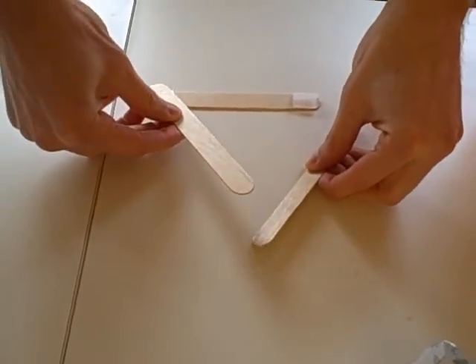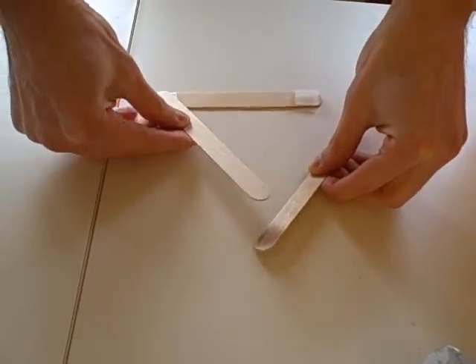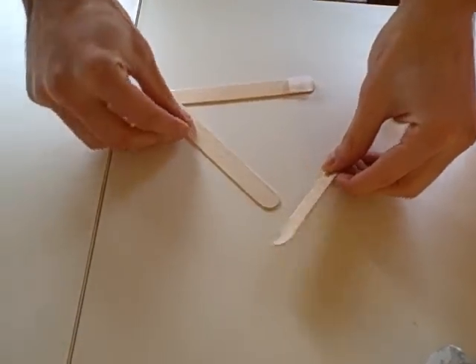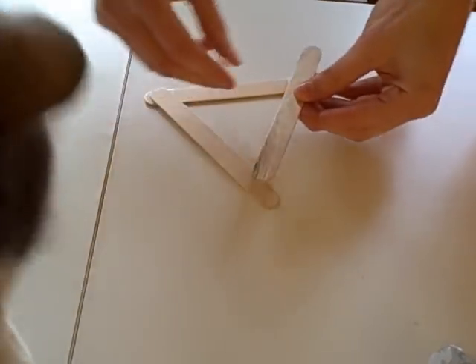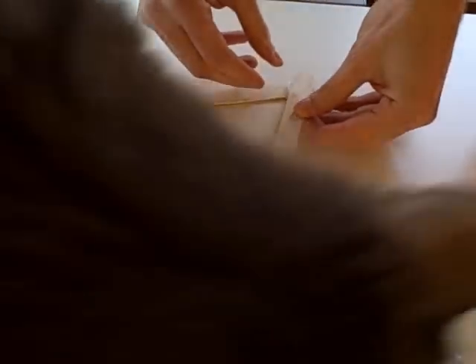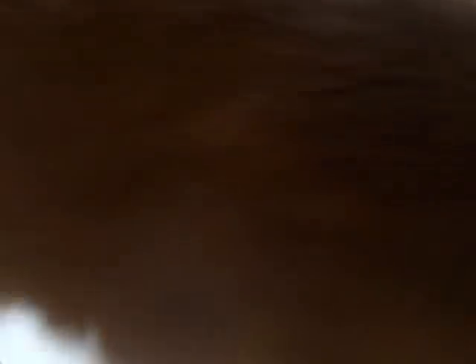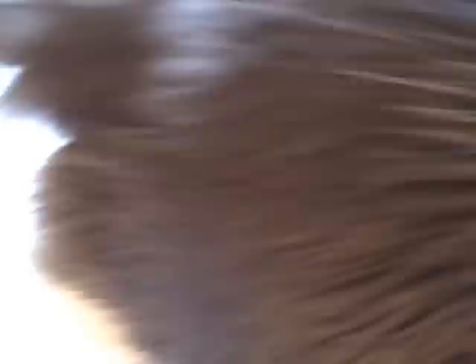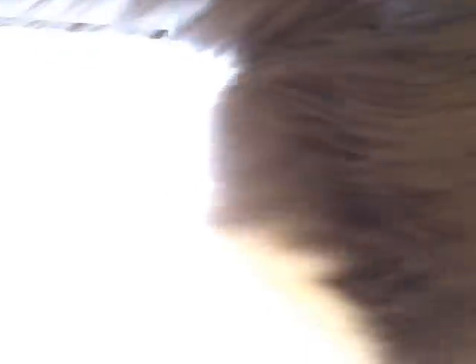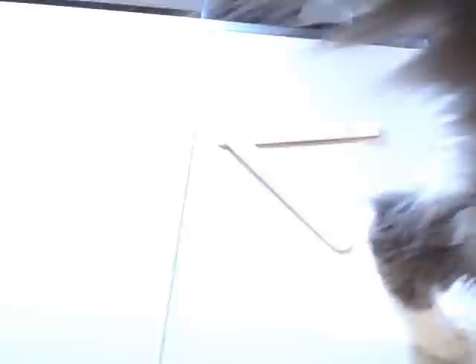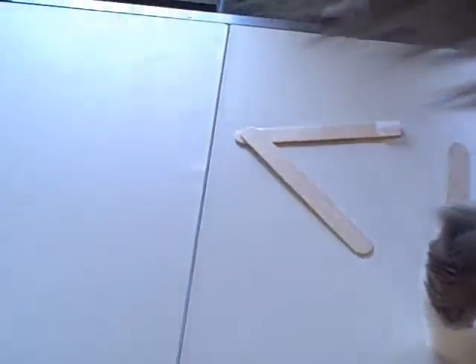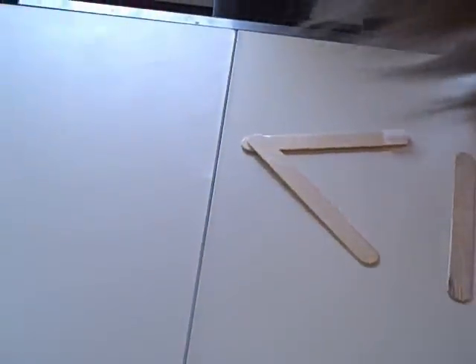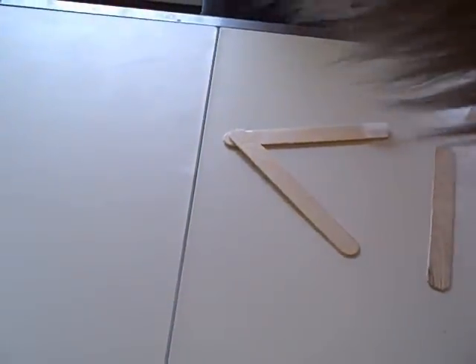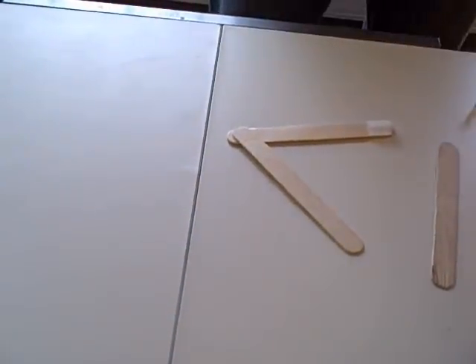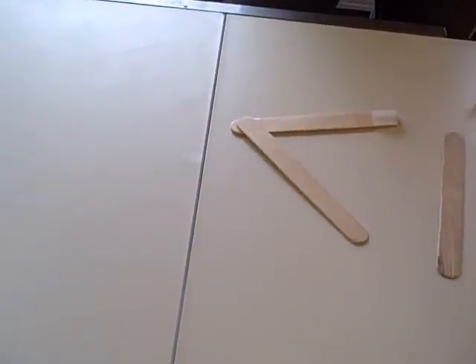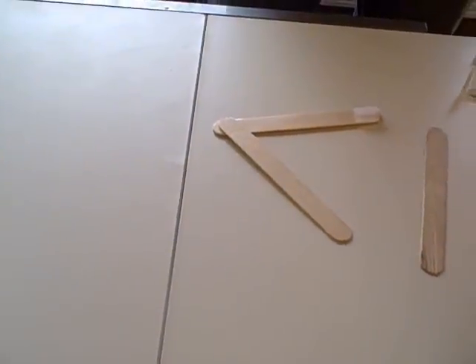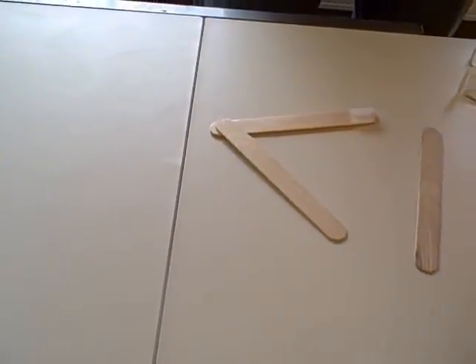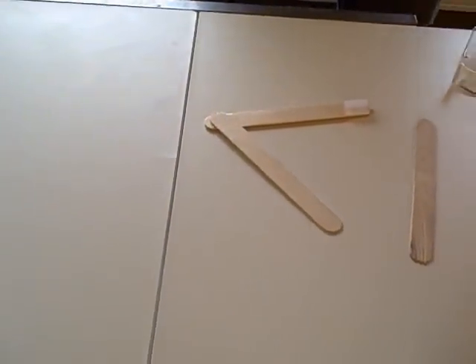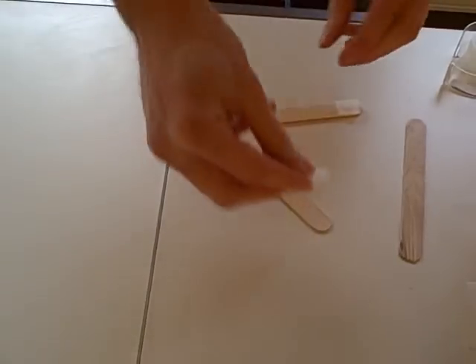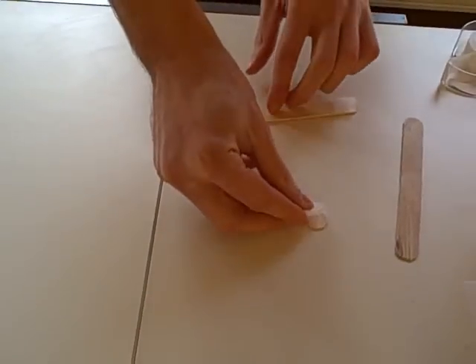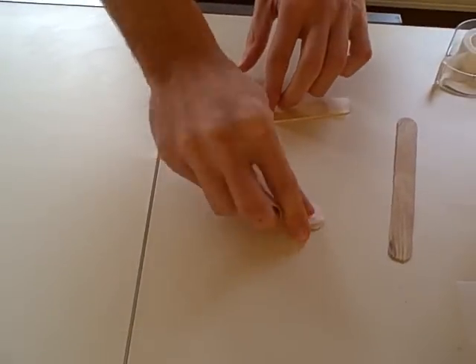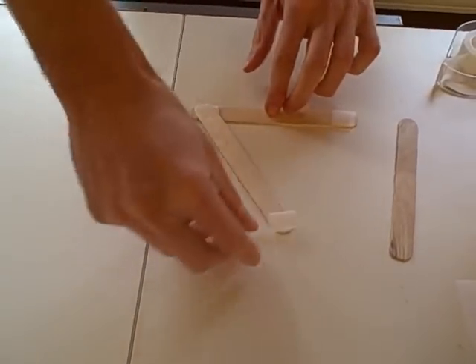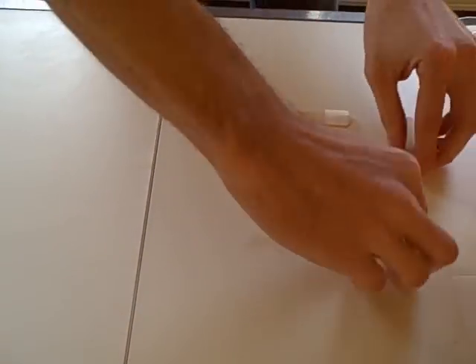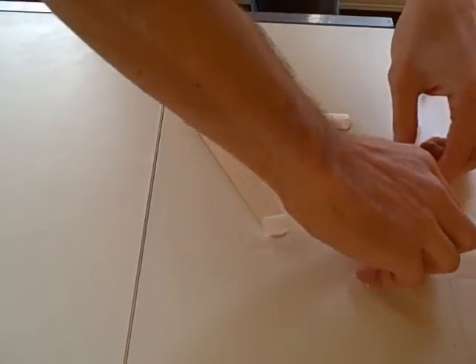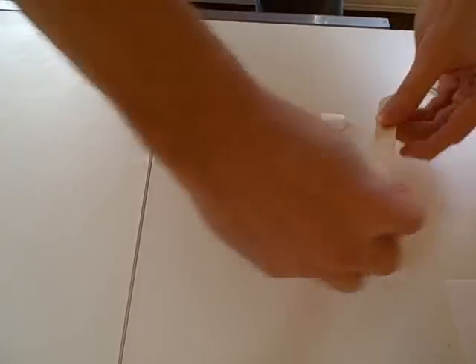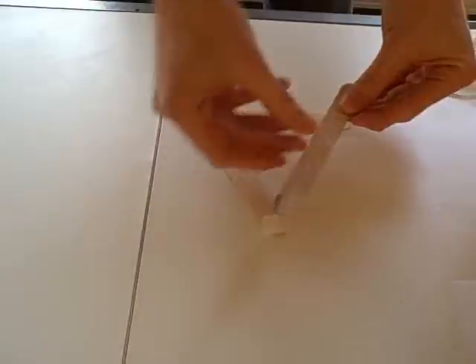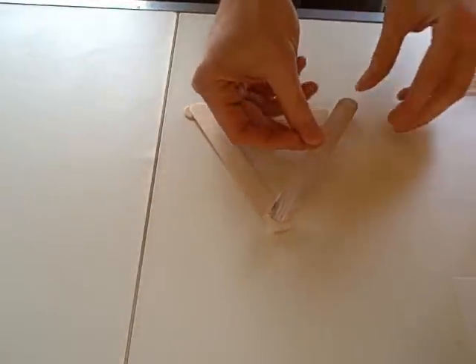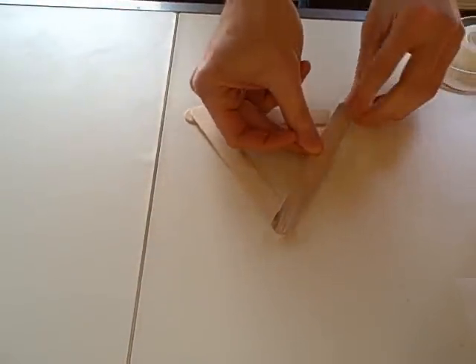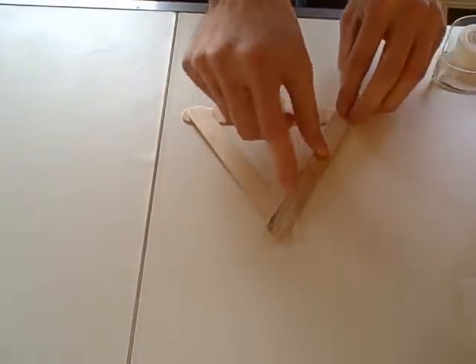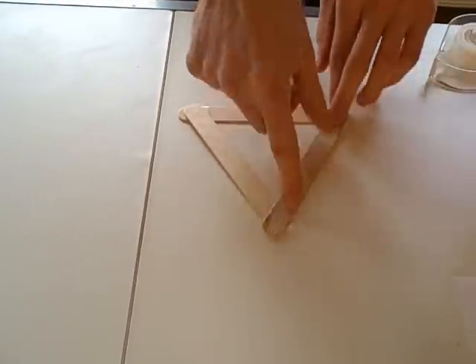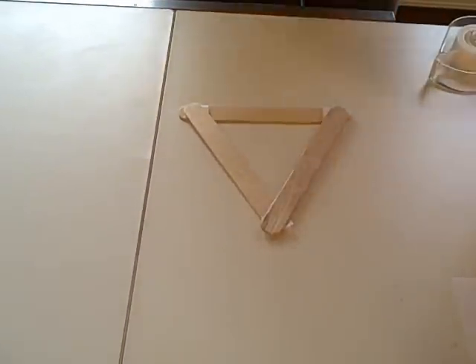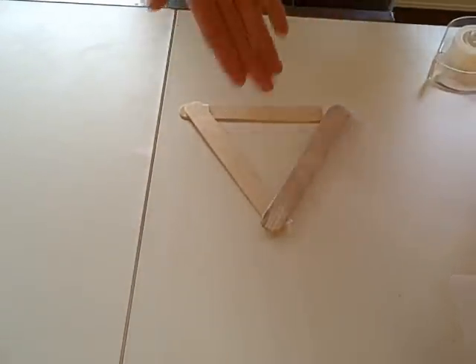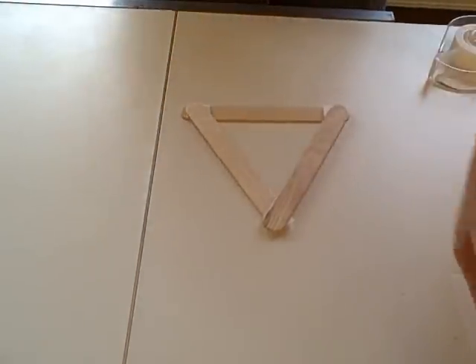You put two popsicle sticks like that, put one over here, then use another tape loop. Another tape loop, add the third piece, and now we have a base.